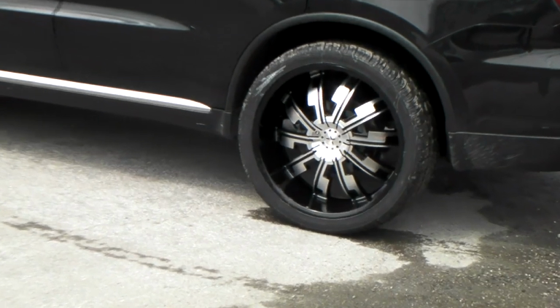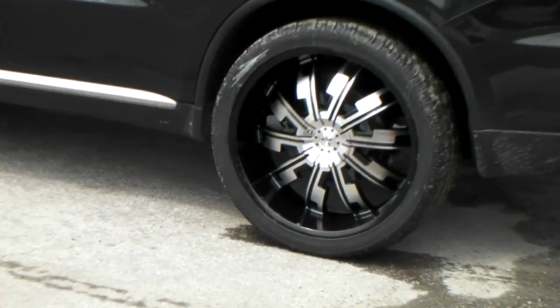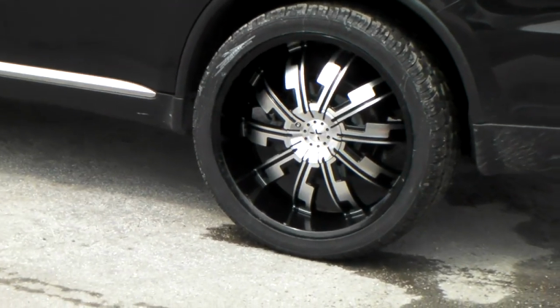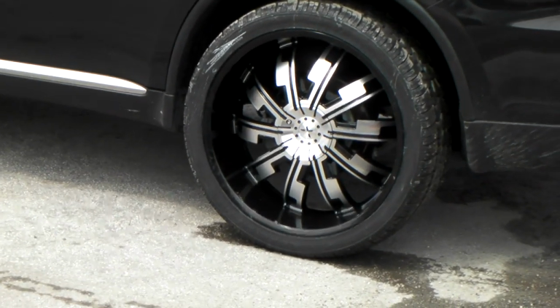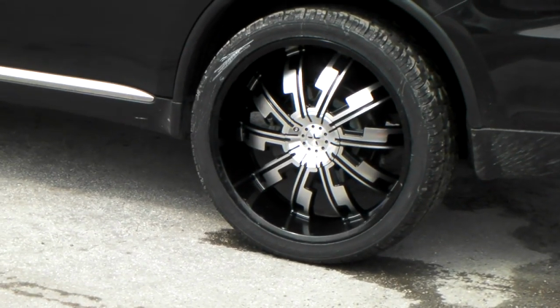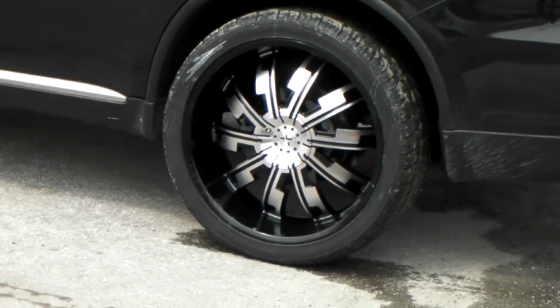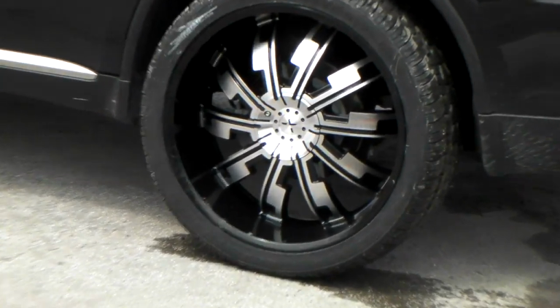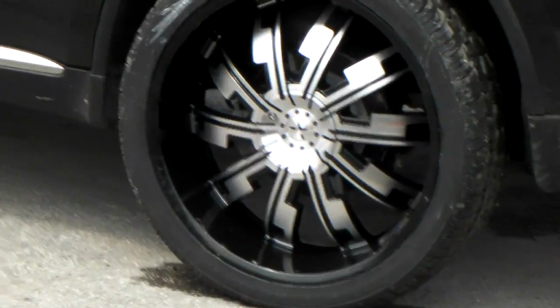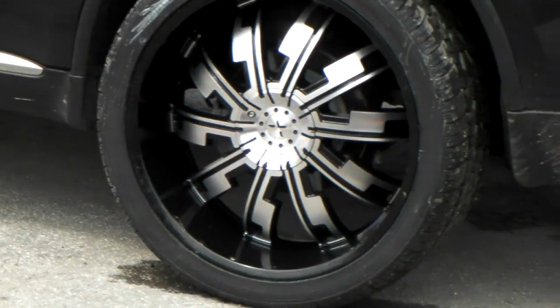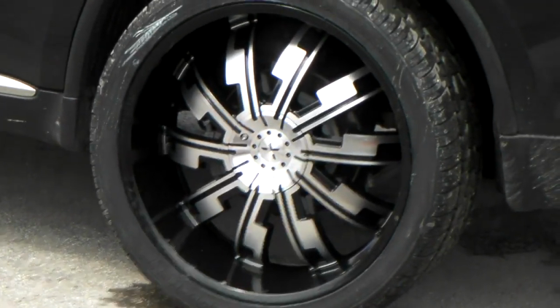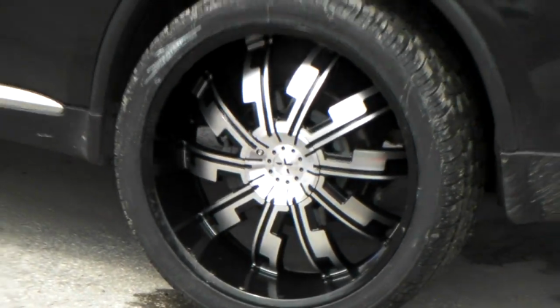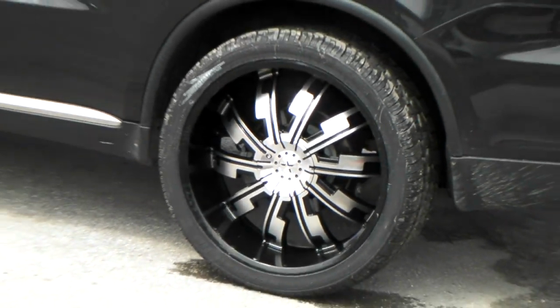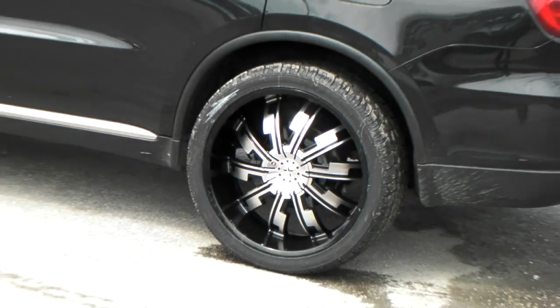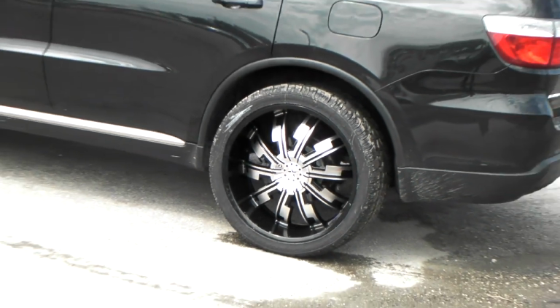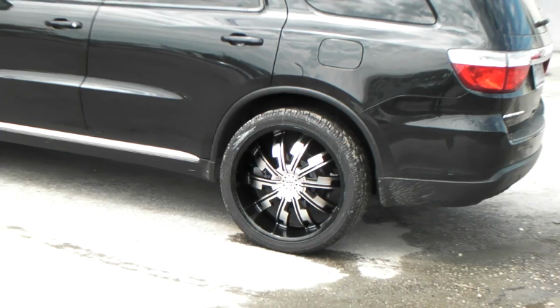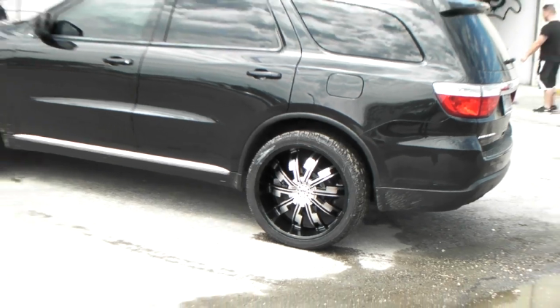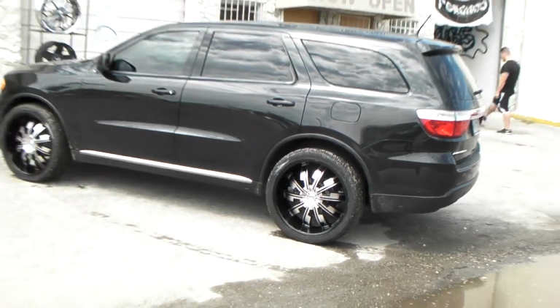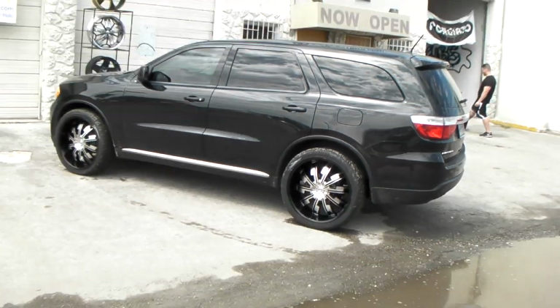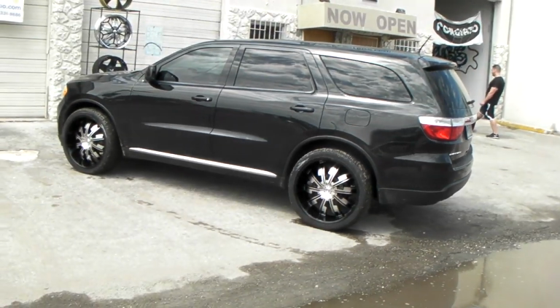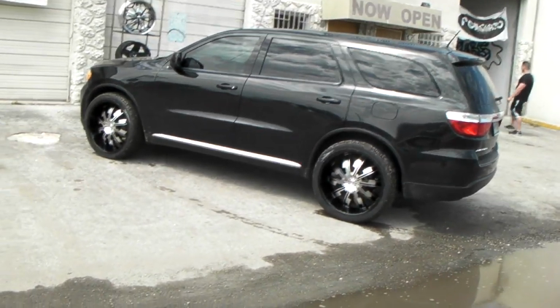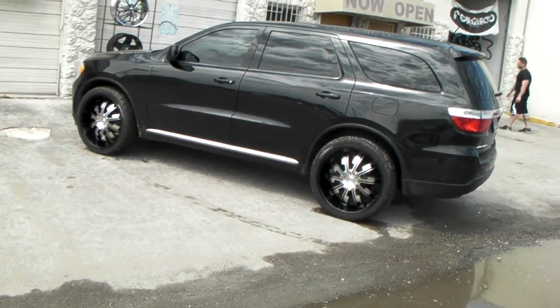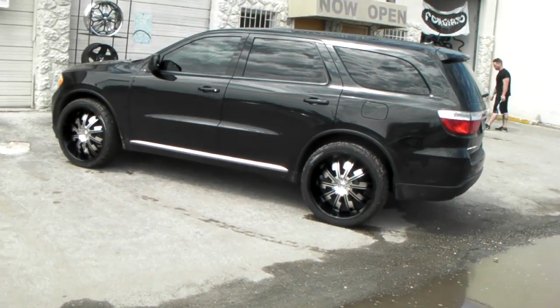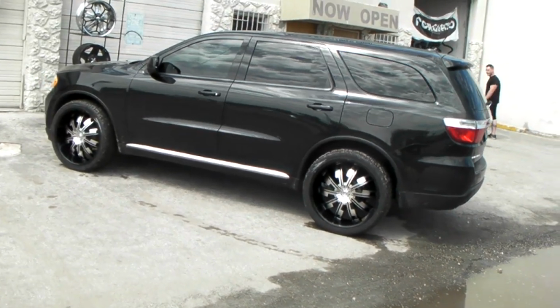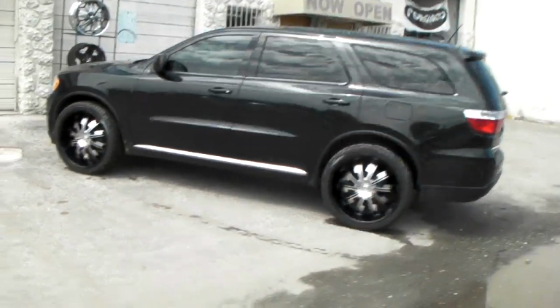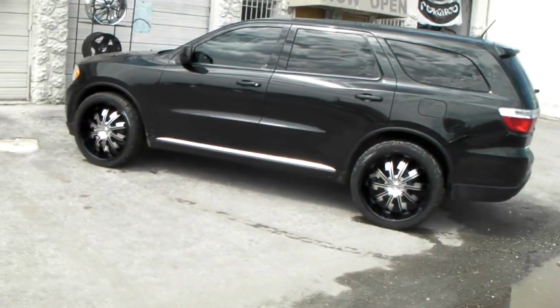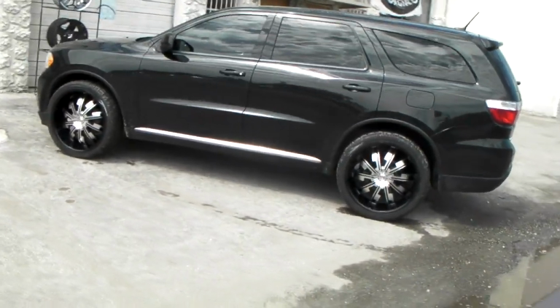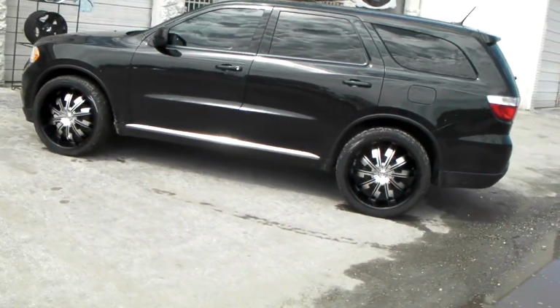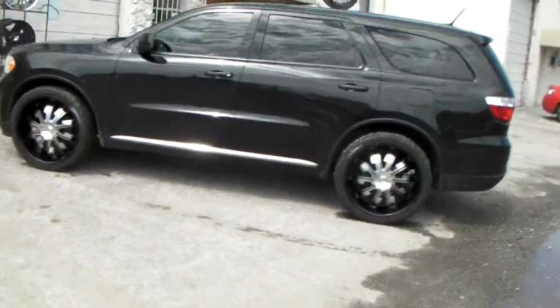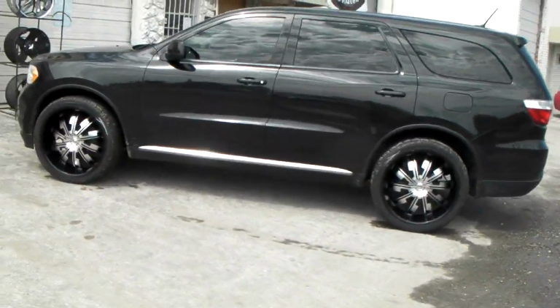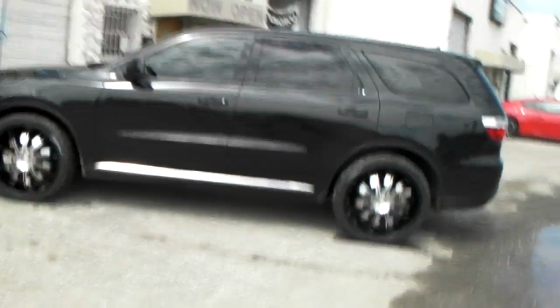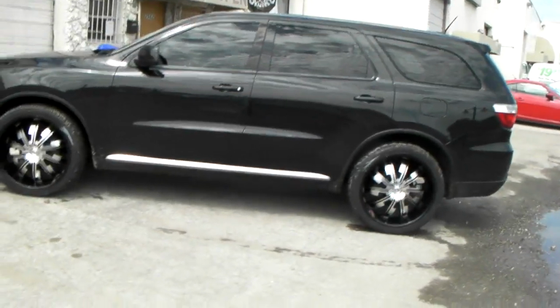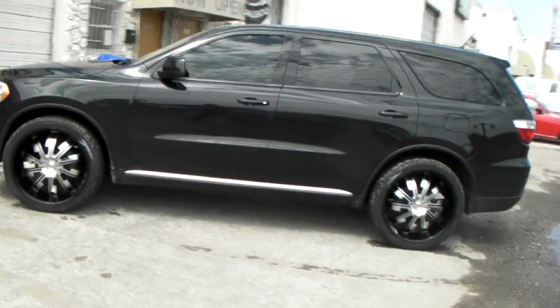You can find these online at dubsandtires.com or give us a call at 877-544-8473. It's your boy KB from Dubs and Tires TV signing off.